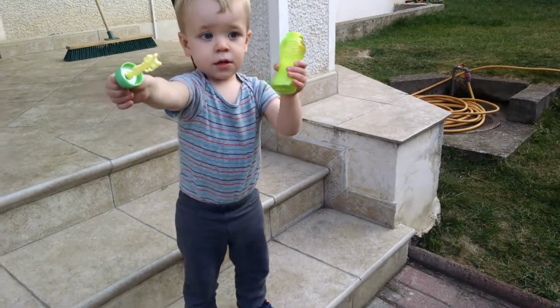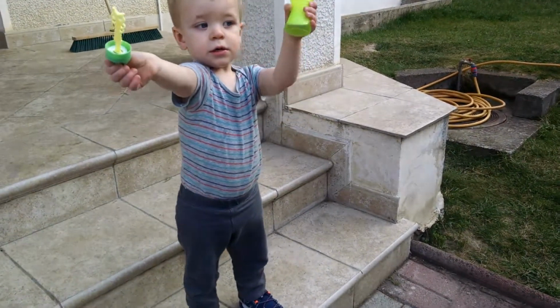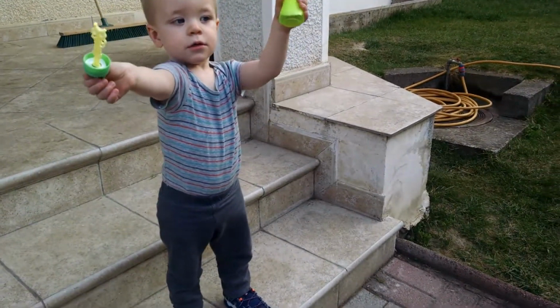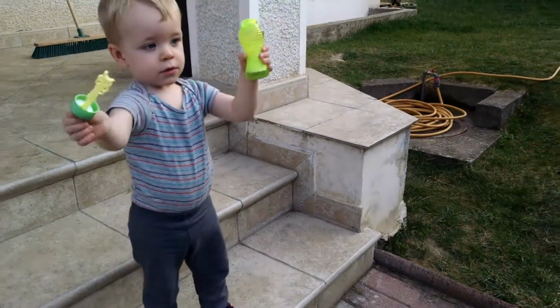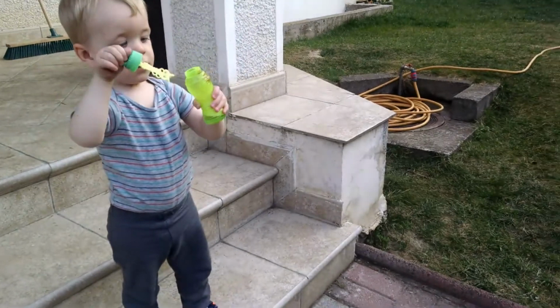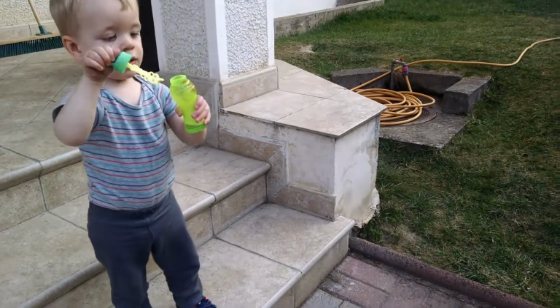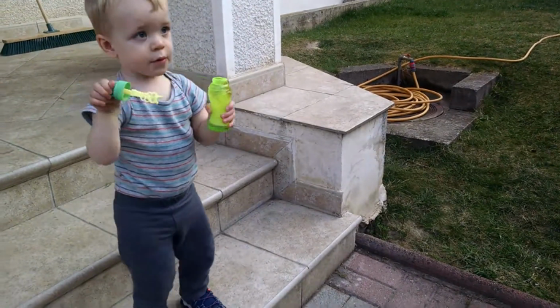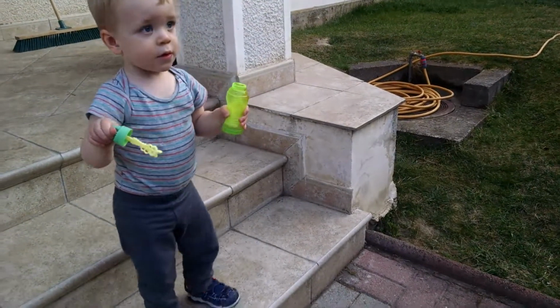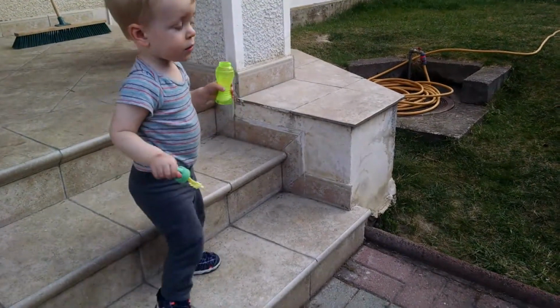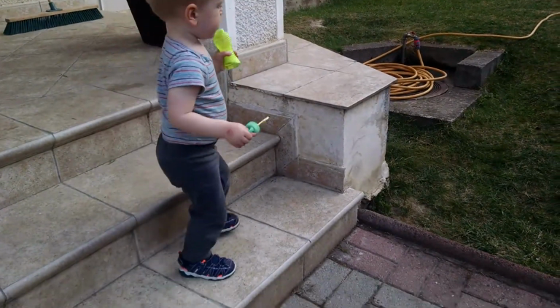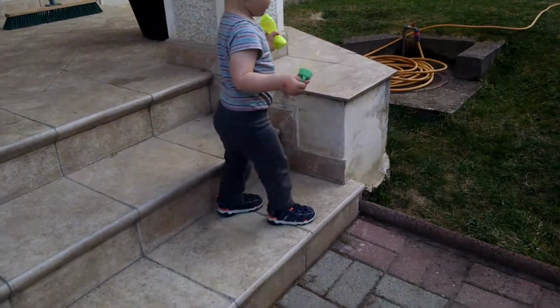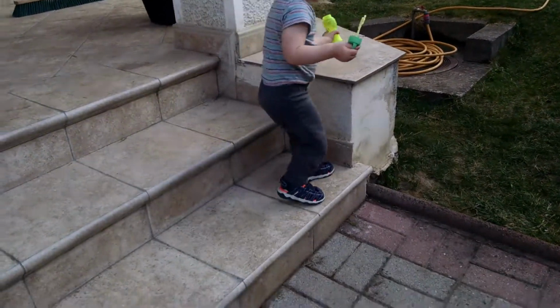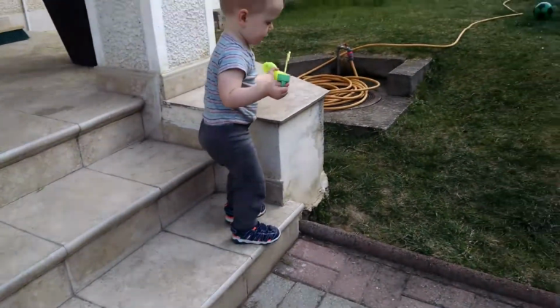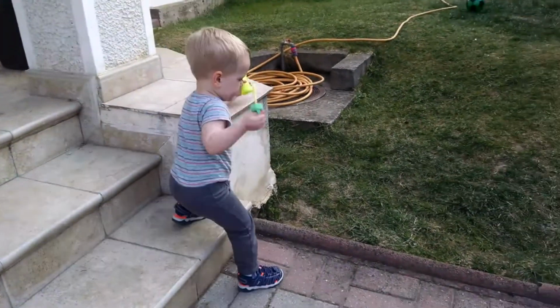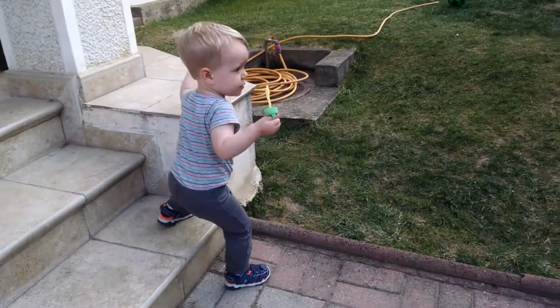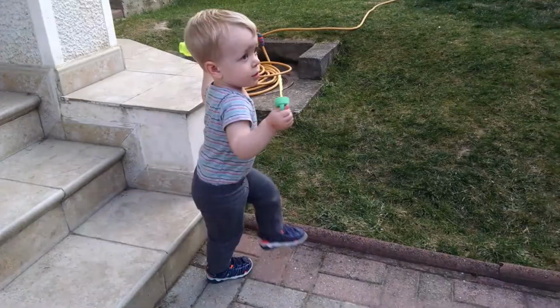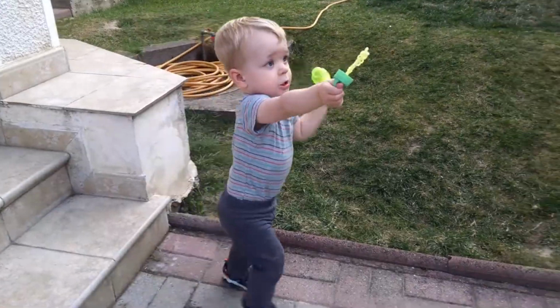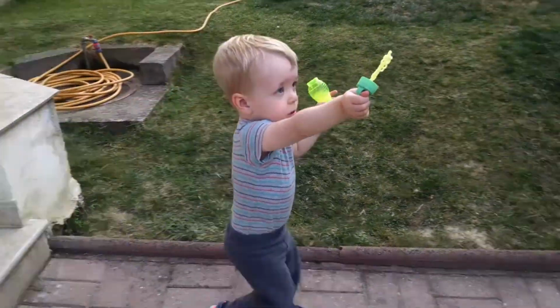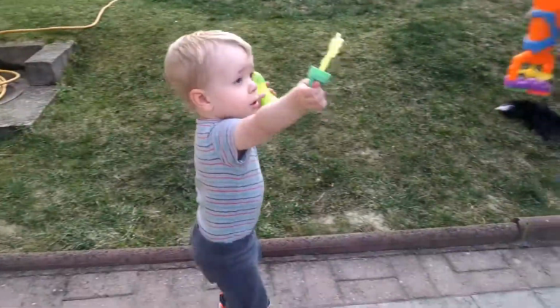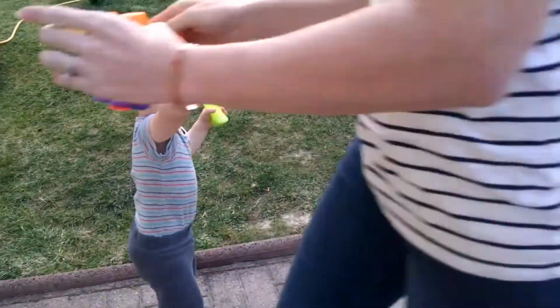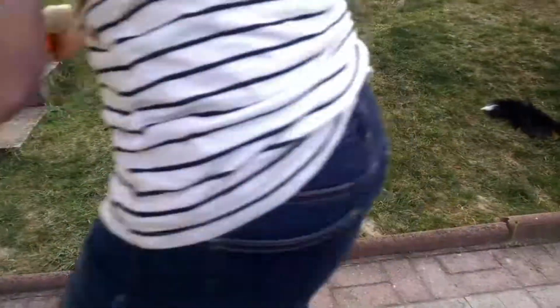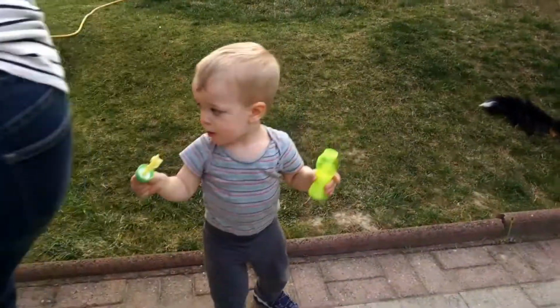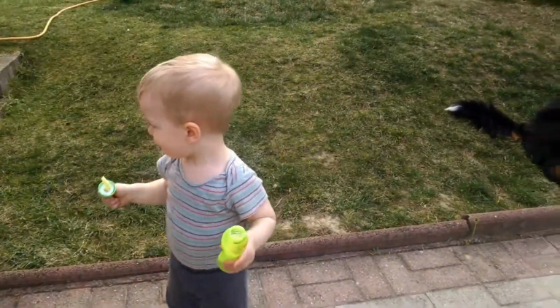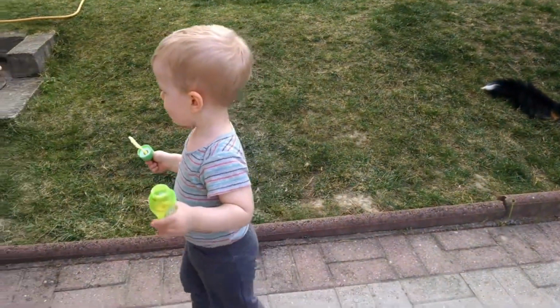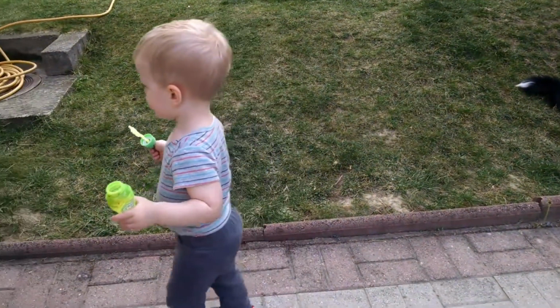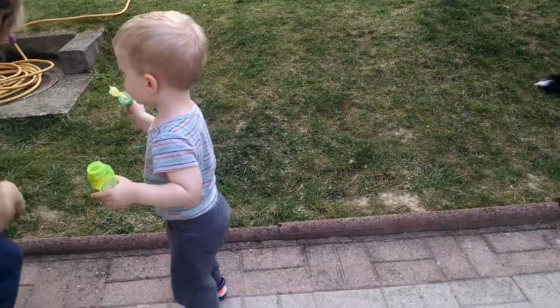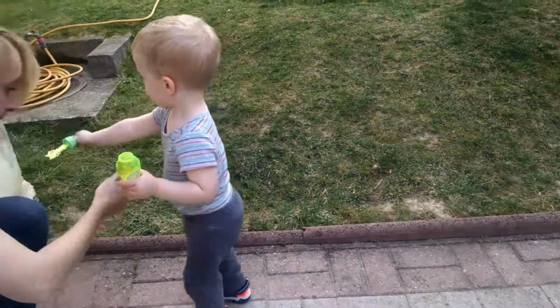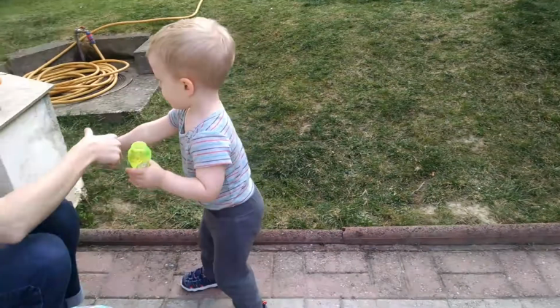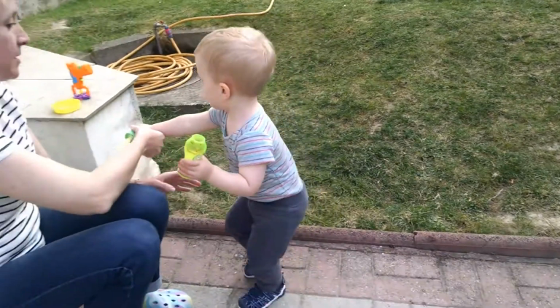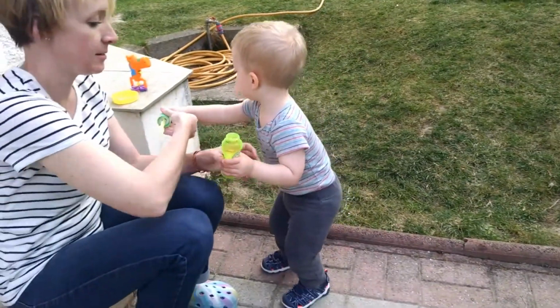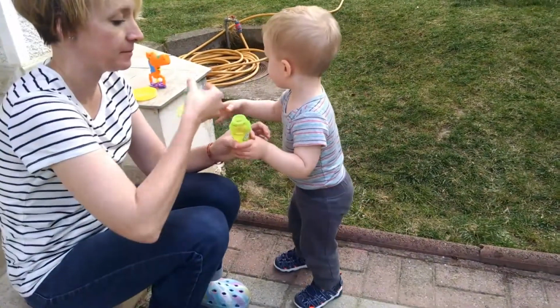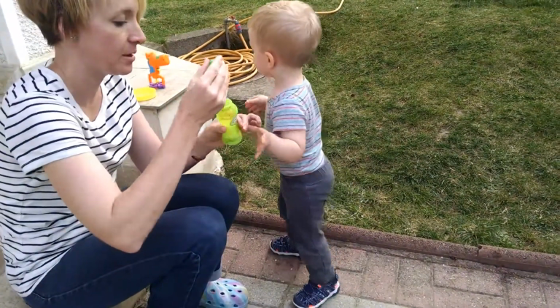Ready? Dip it. Mom, you want to help him? Dip it. Dip it. Okay, here.